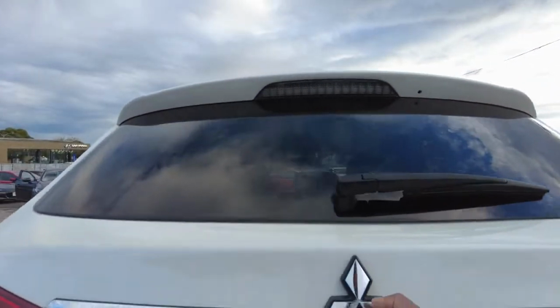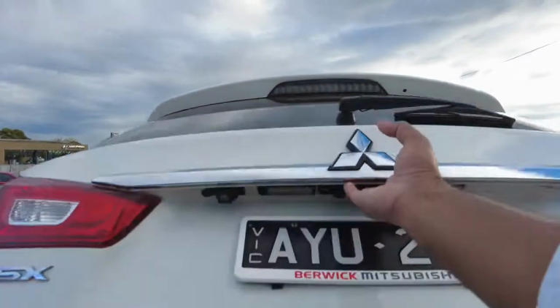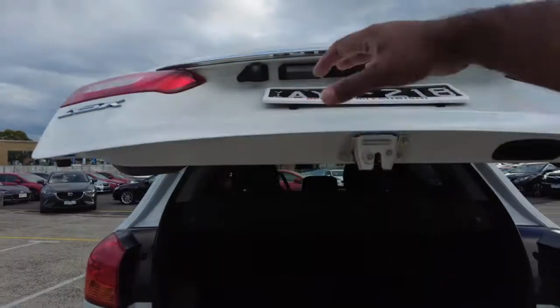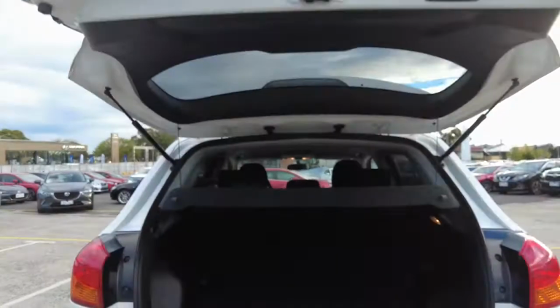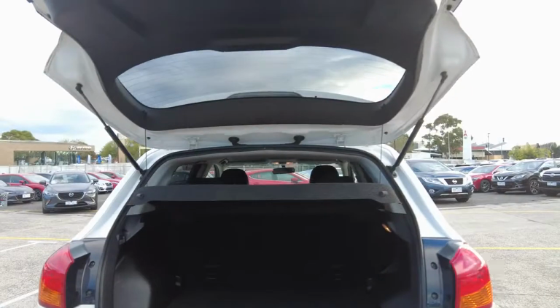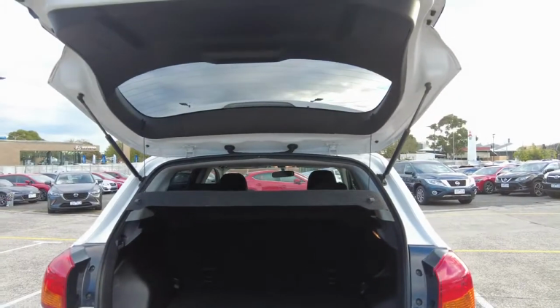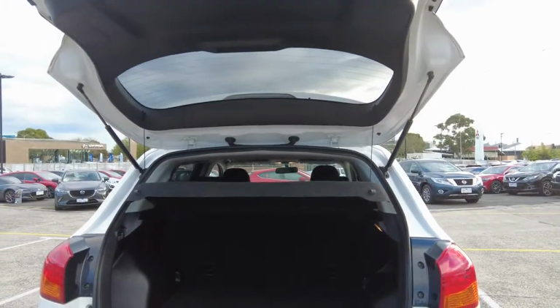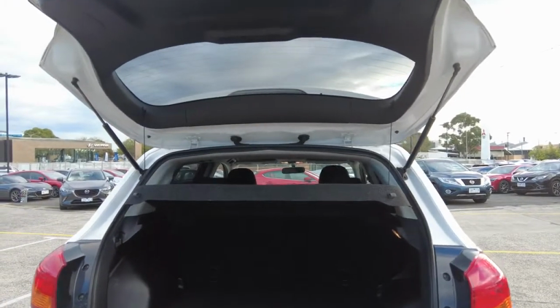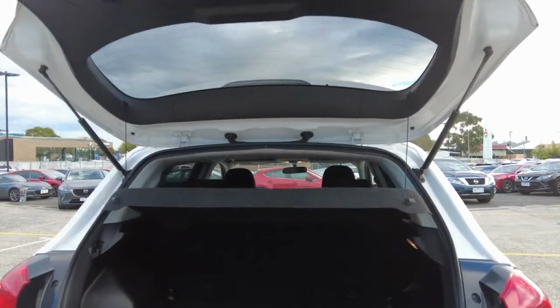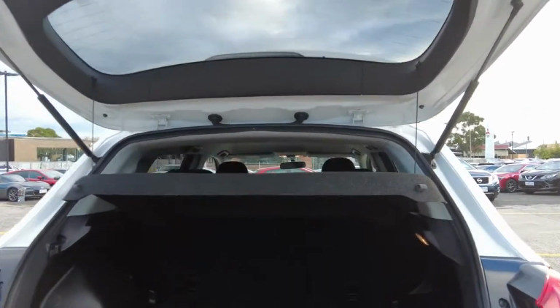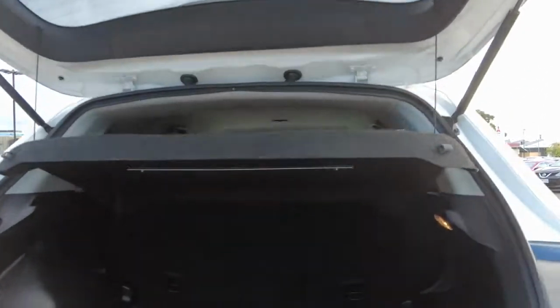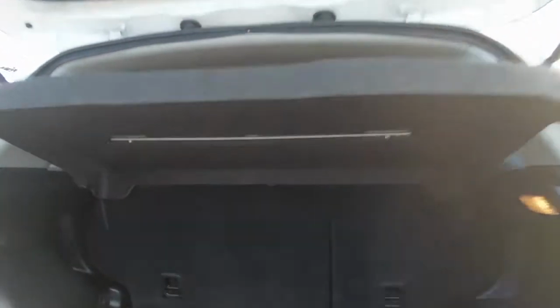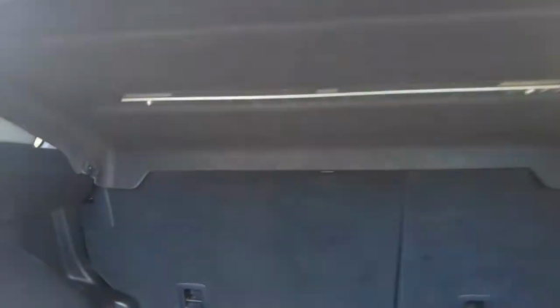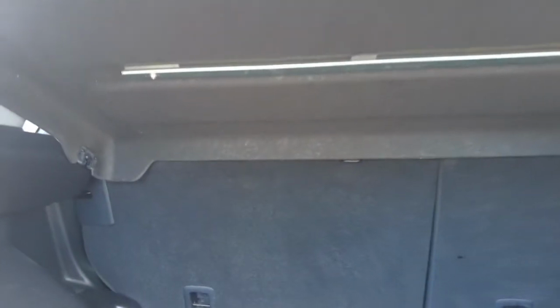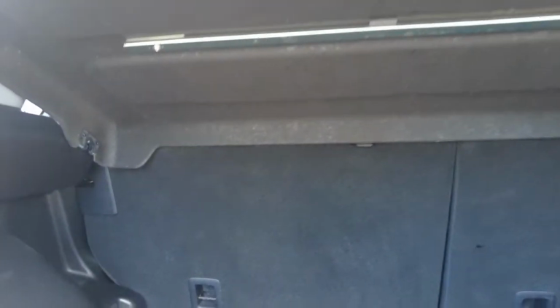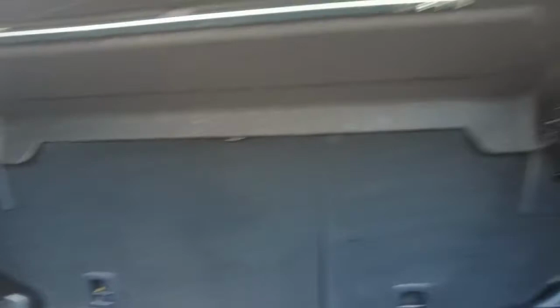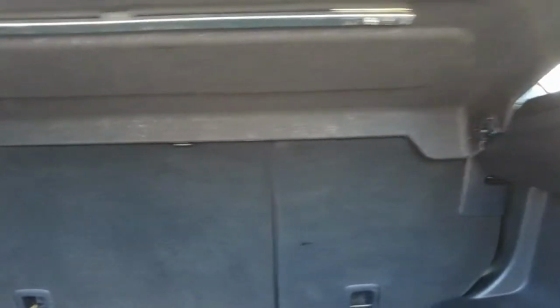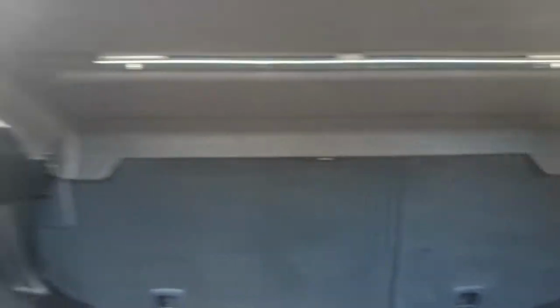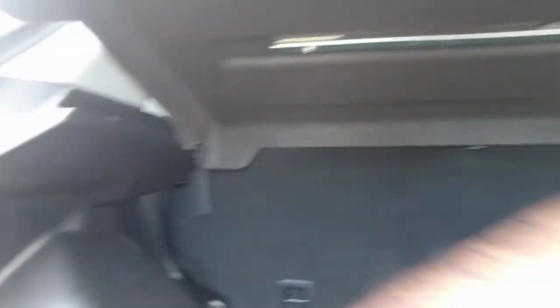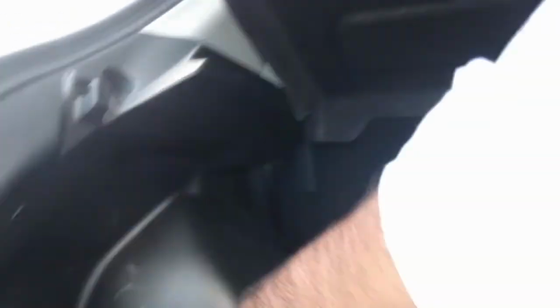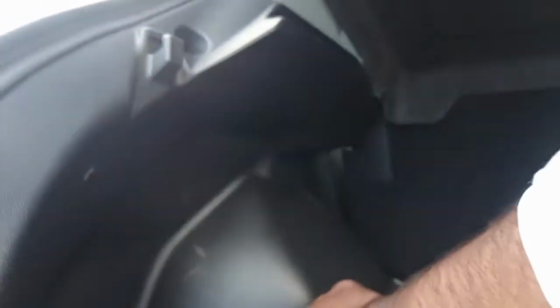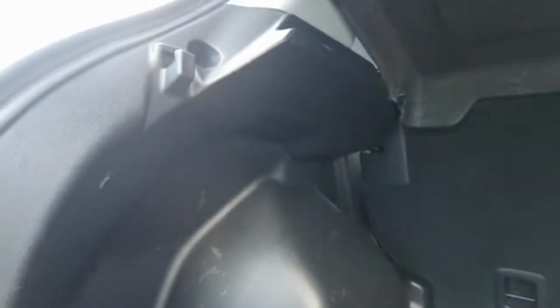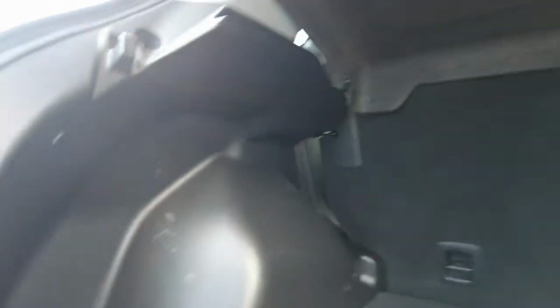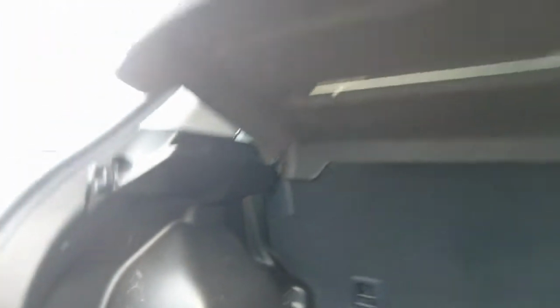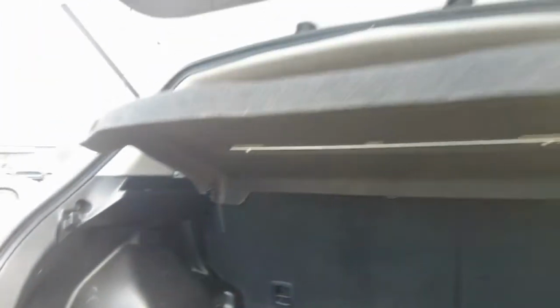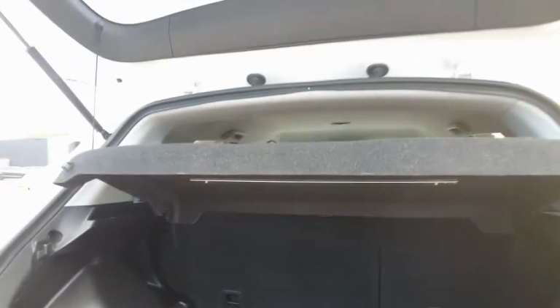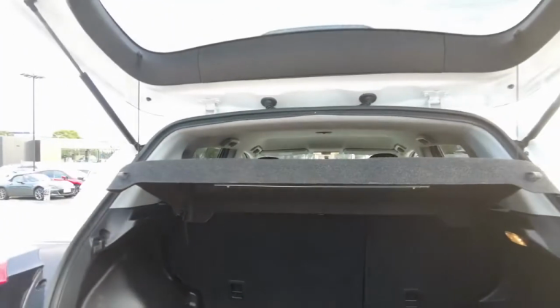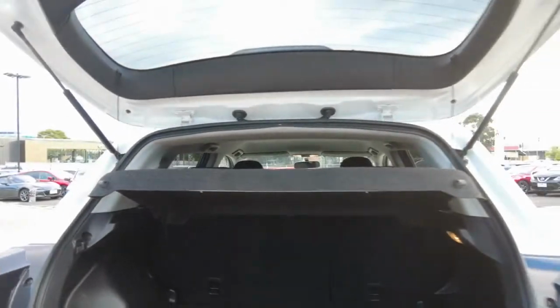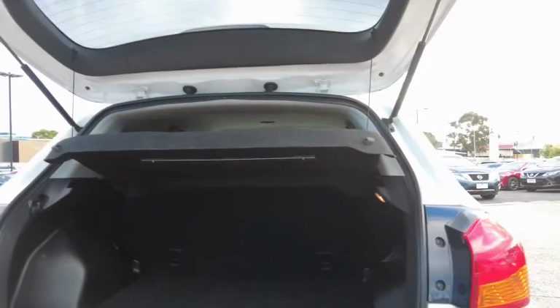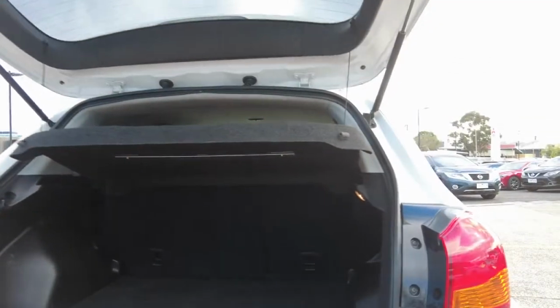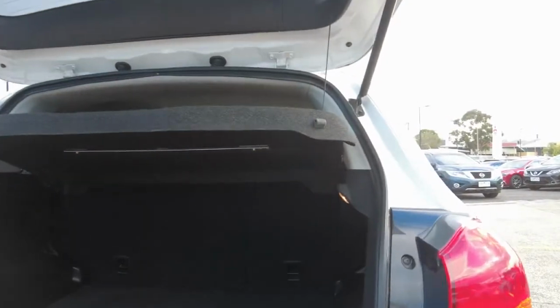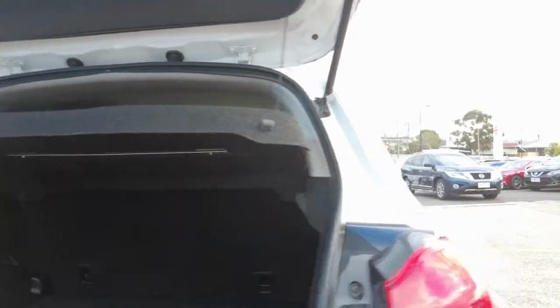Let's open up the boot. The cargo blind is standard in these cars. As you can see, very clean interiors — just a slight bit of scratches on the side, which is normal wear and tear for a 2017 model car. It's been kept very clean.